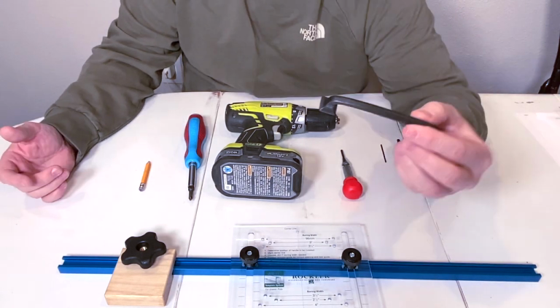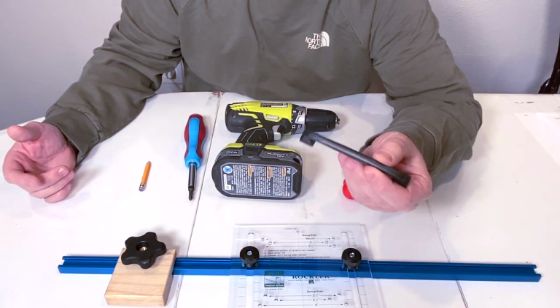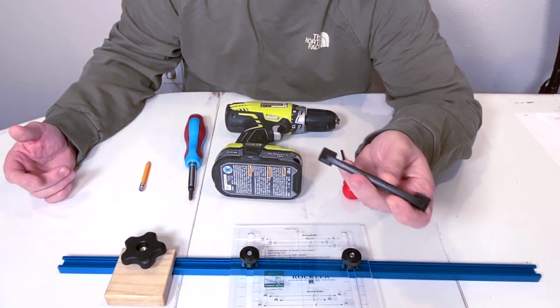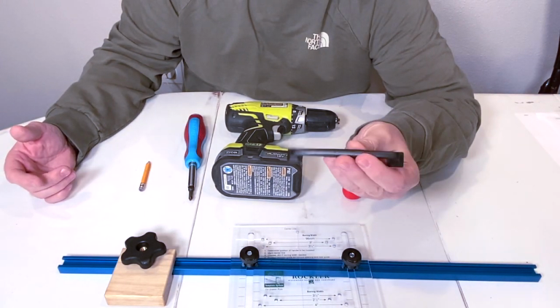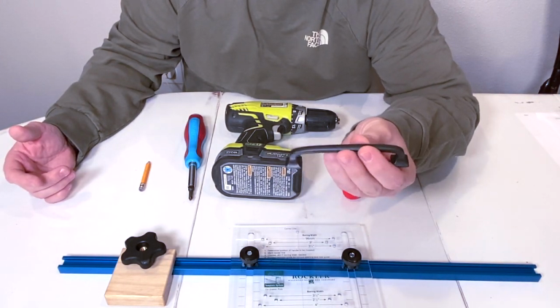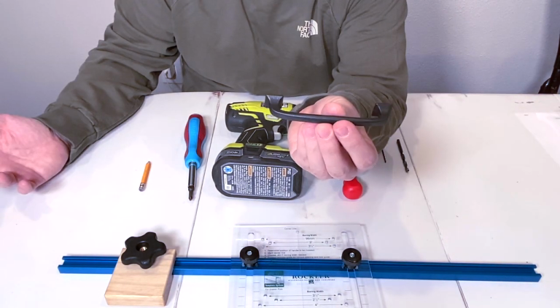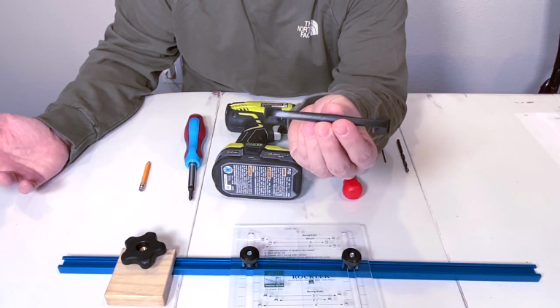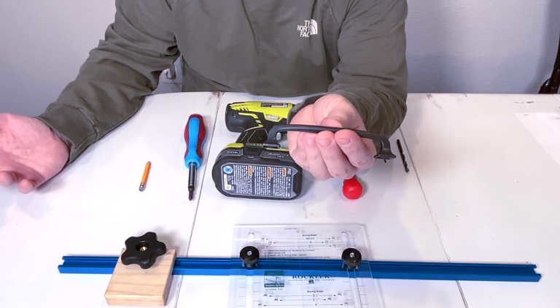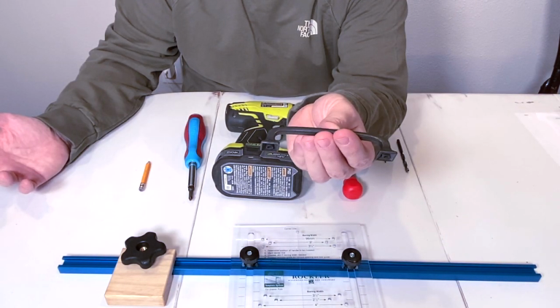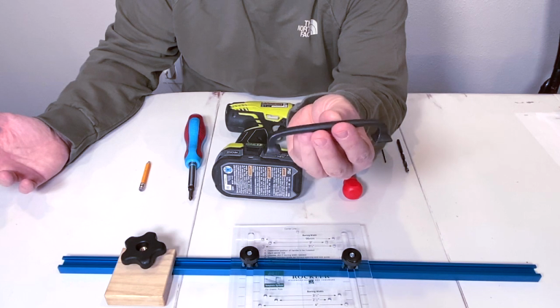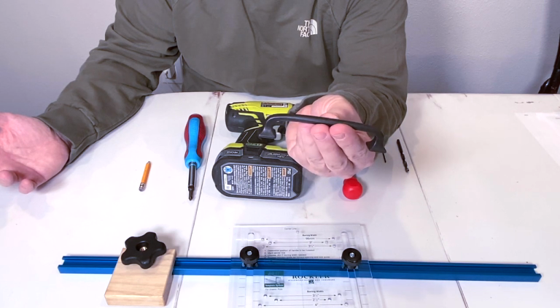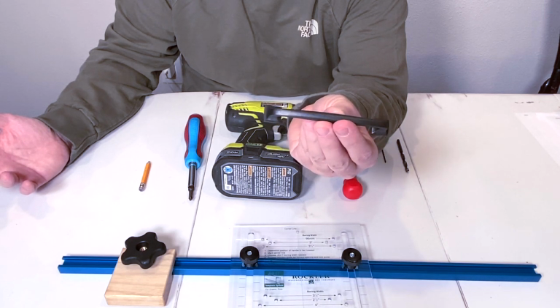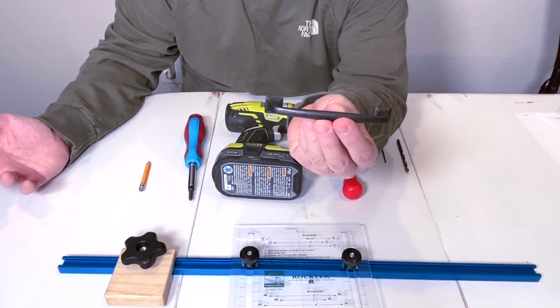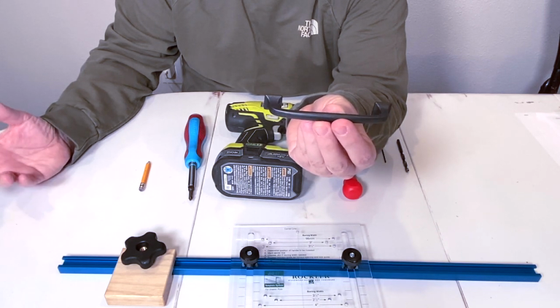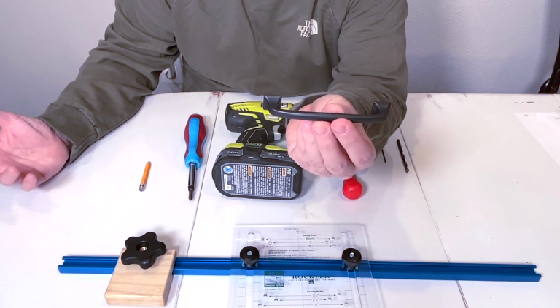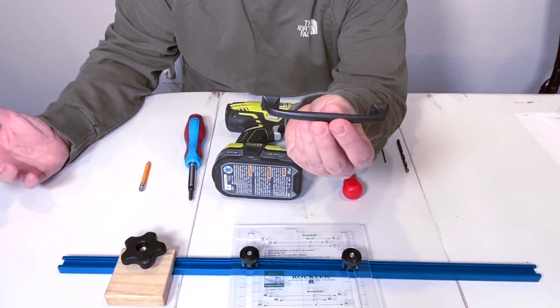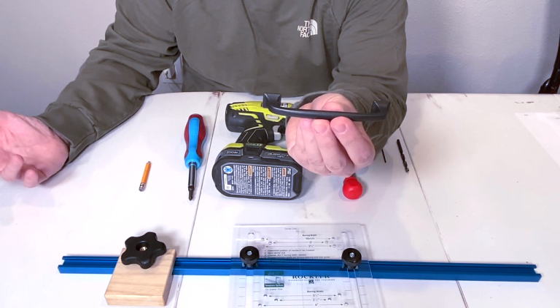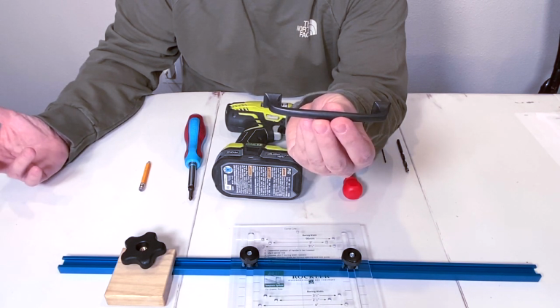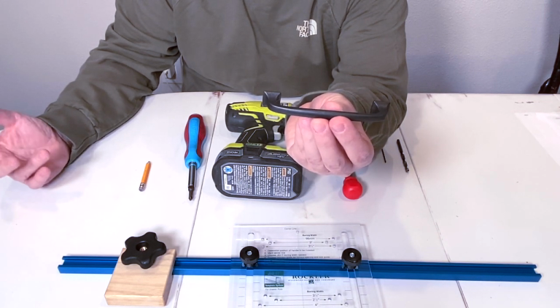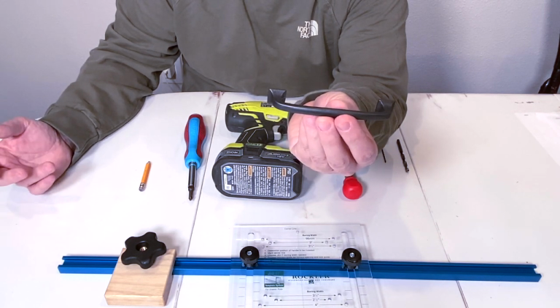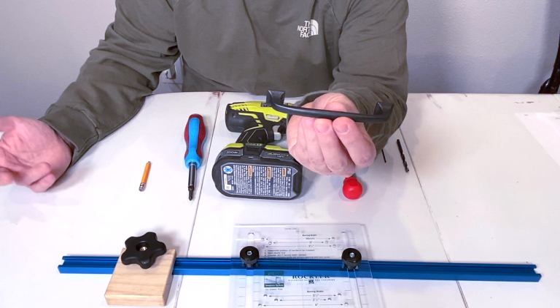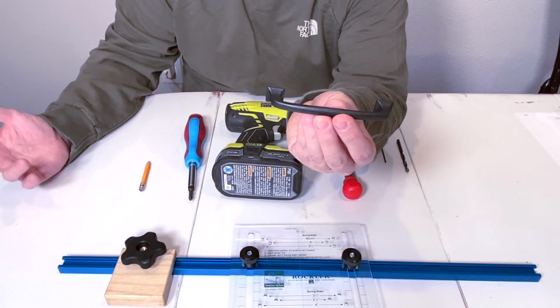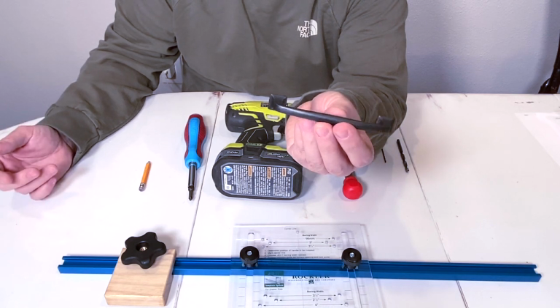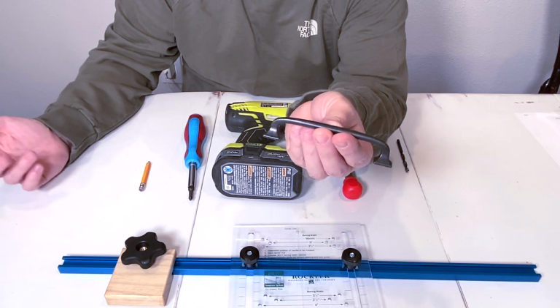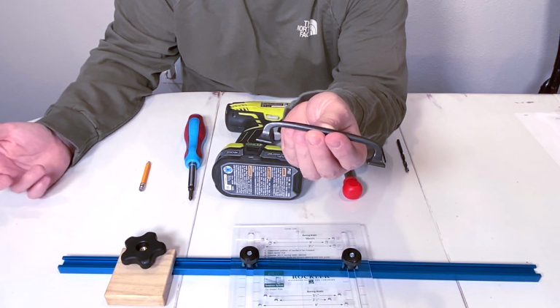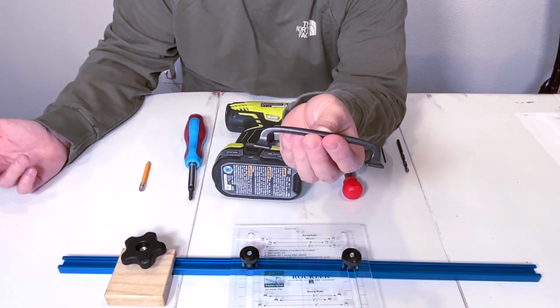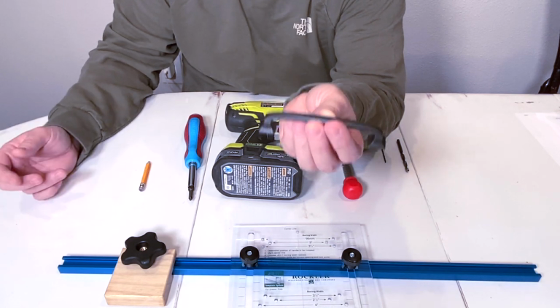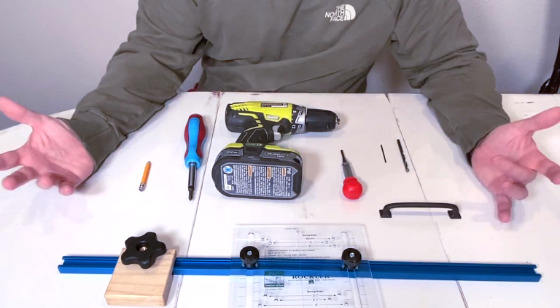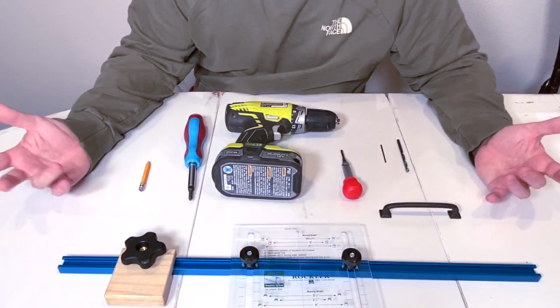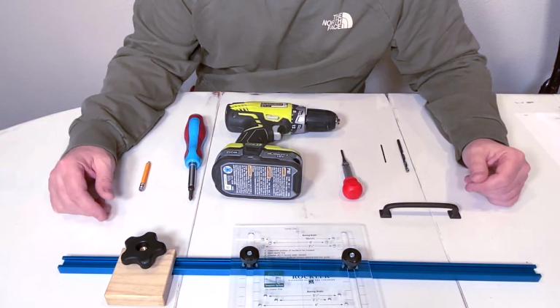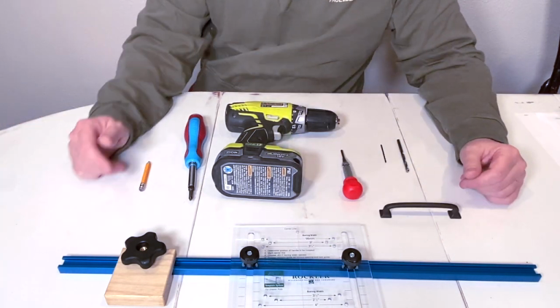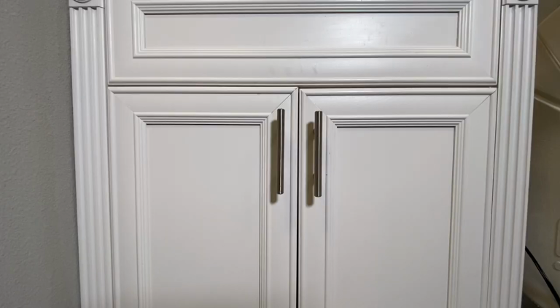These are the pulls that we used. They're nice looking — maybe you like that rustic type of look for your kitchen or bathroom and you're looking to hook this up. All right, so we'll get started.